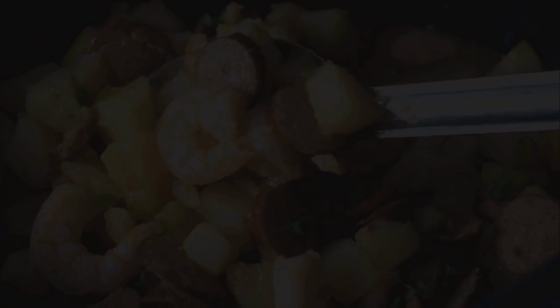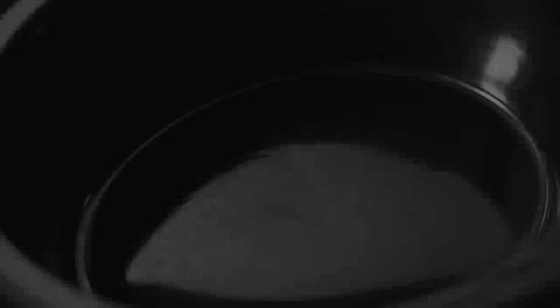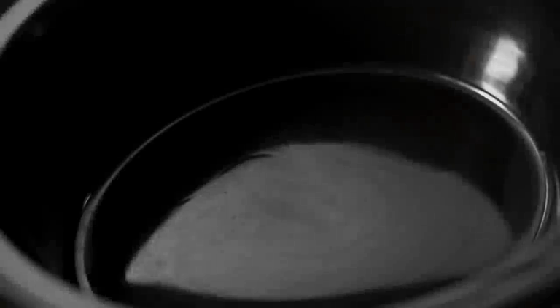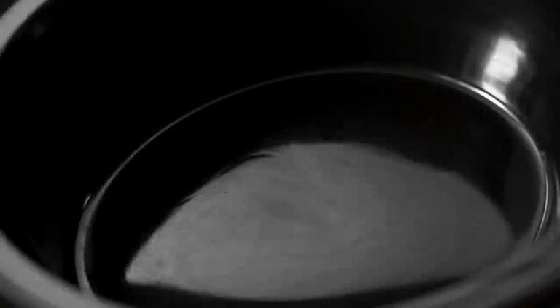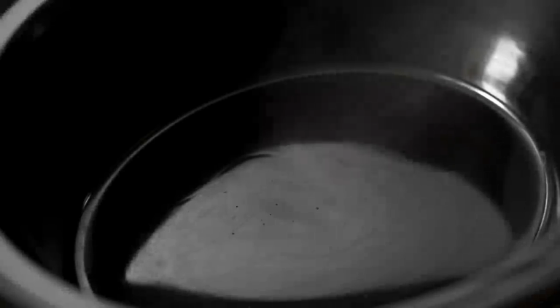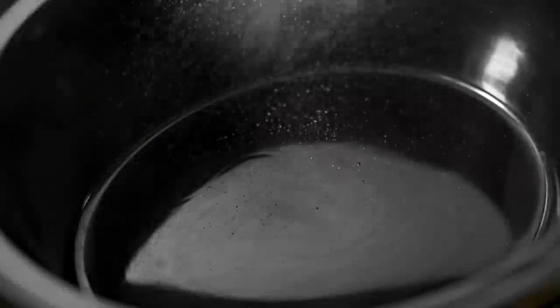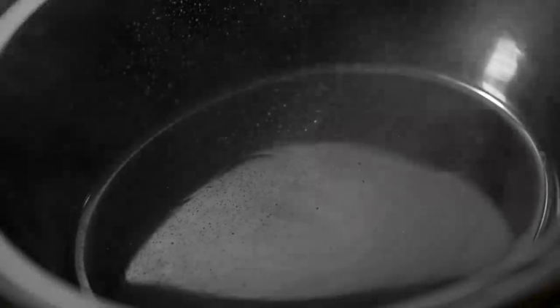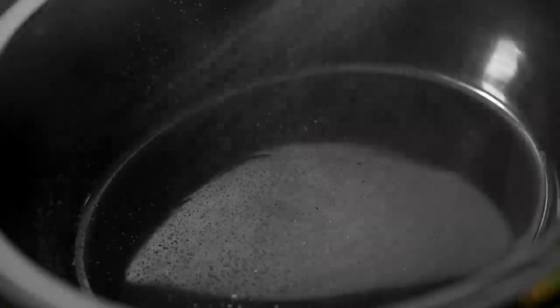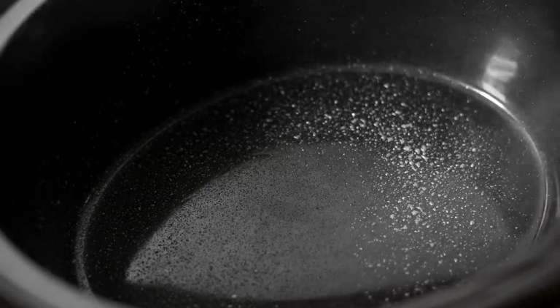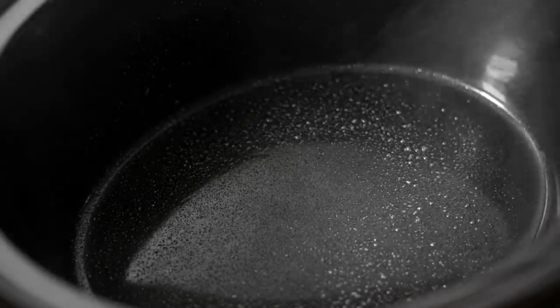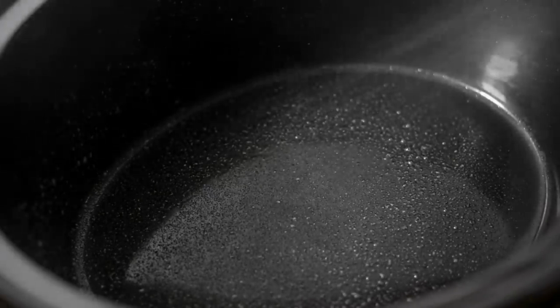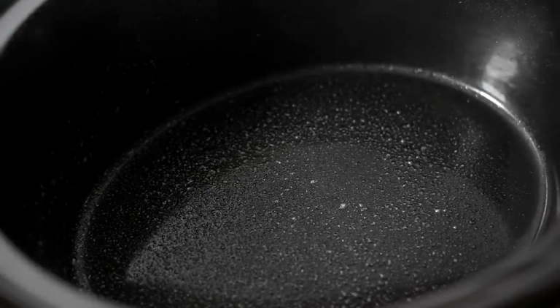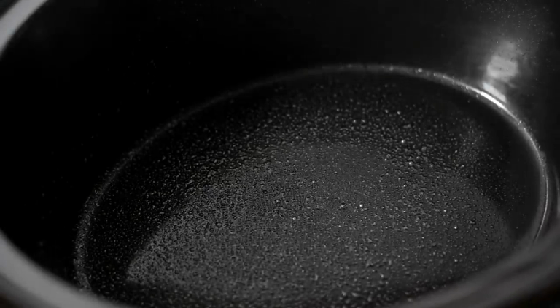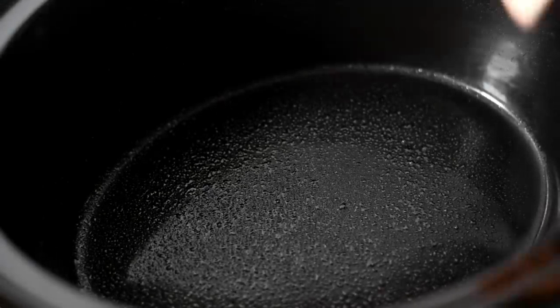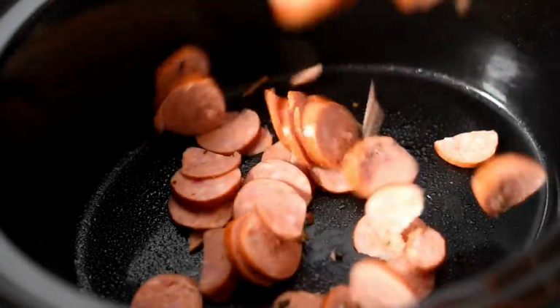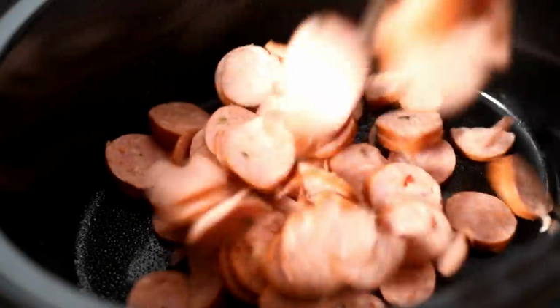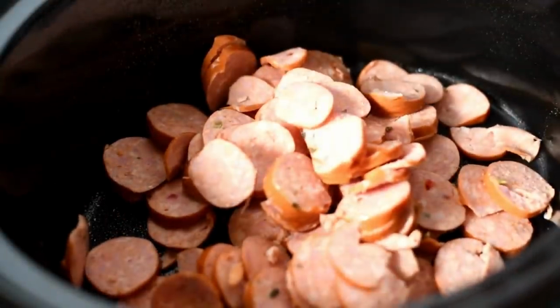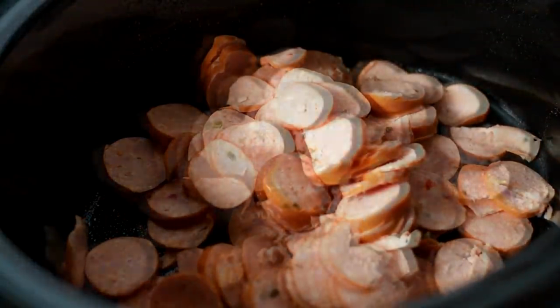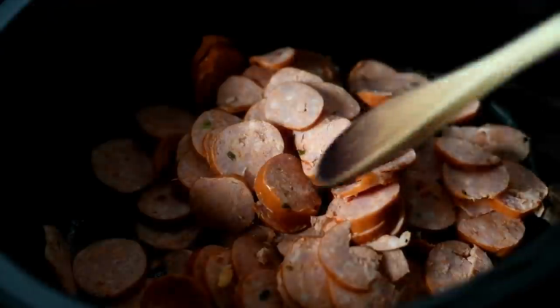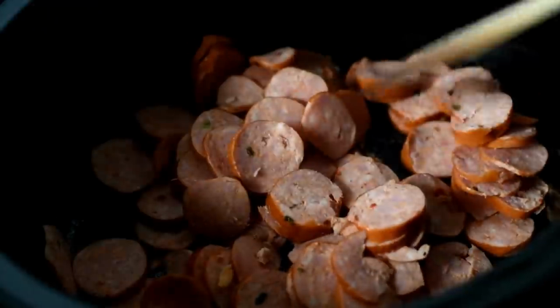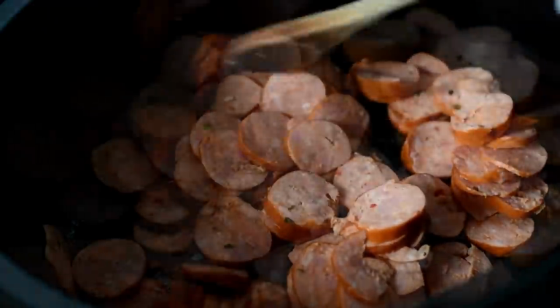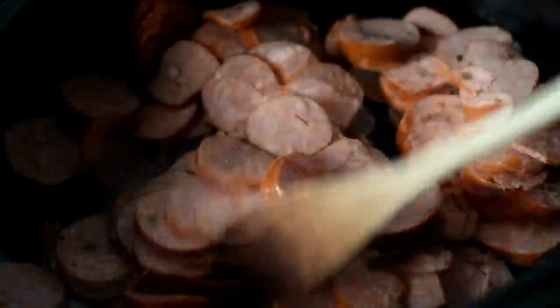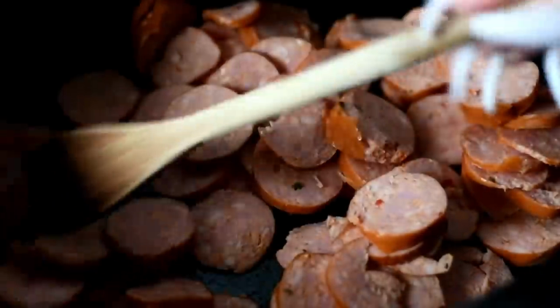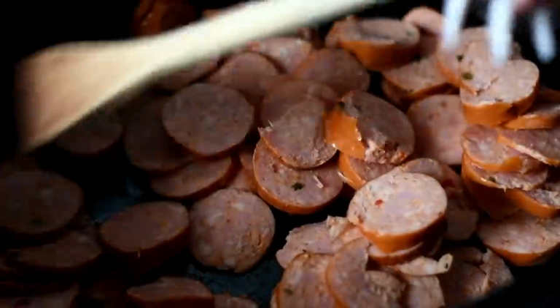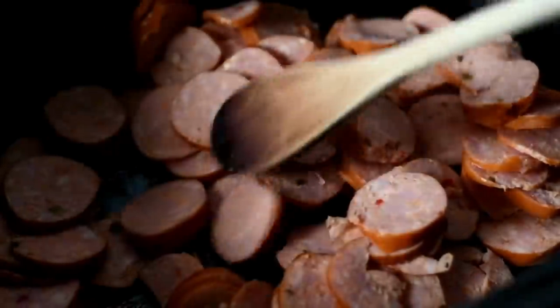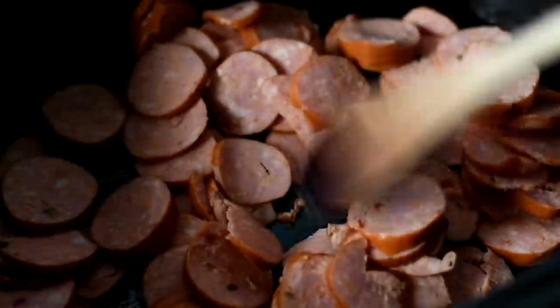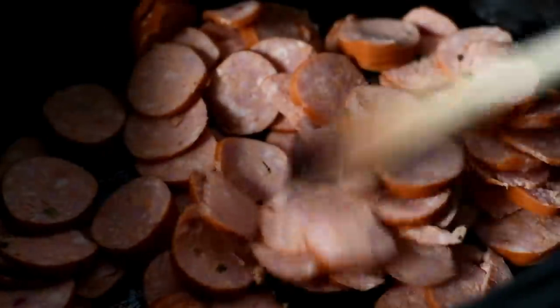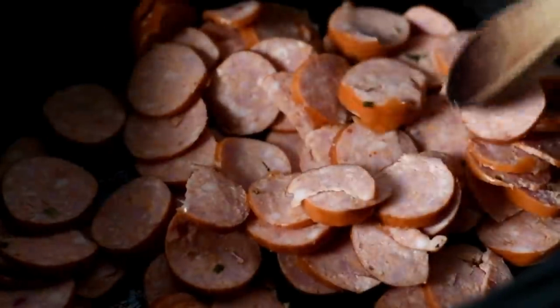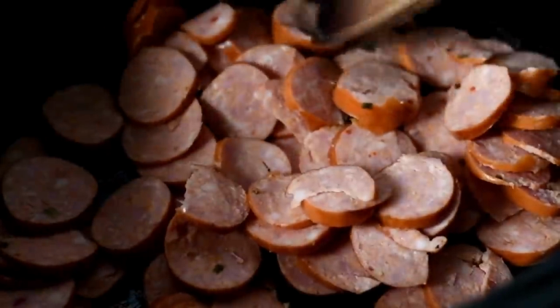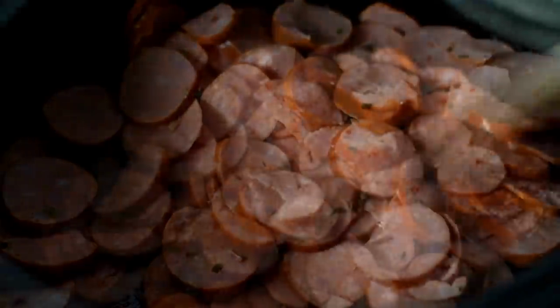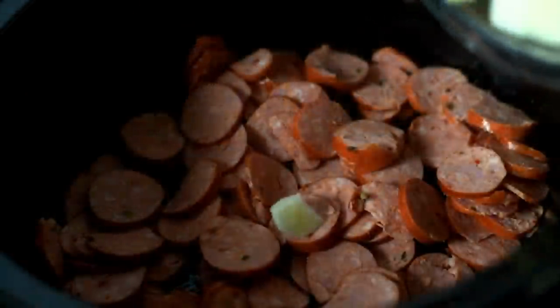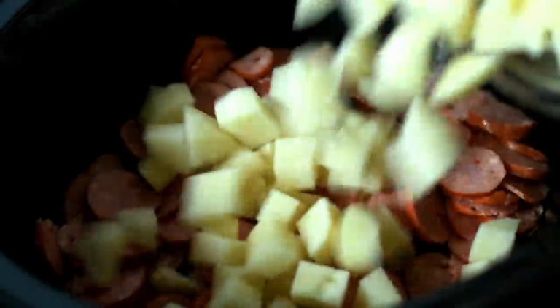We're going to start by spraying our crock pot with non-stick cooking spray and to that we're going to add in our sausage. You can brown the sausage beforehand if you'd like, but I just throw them in at the bottom. They'll get nice and brown during the slow cooking. Just spread it out evenly.